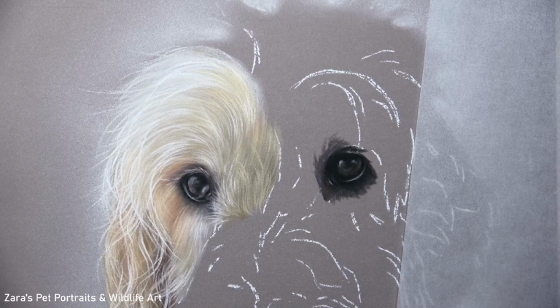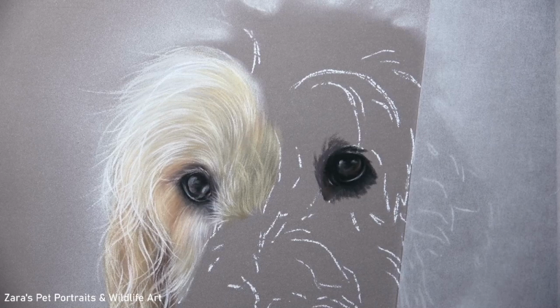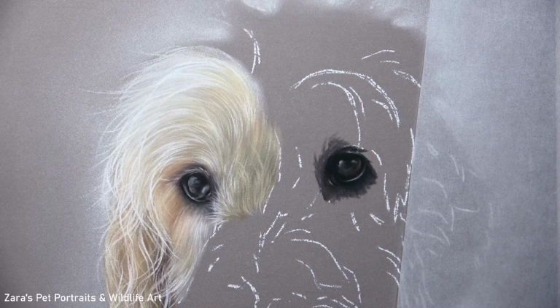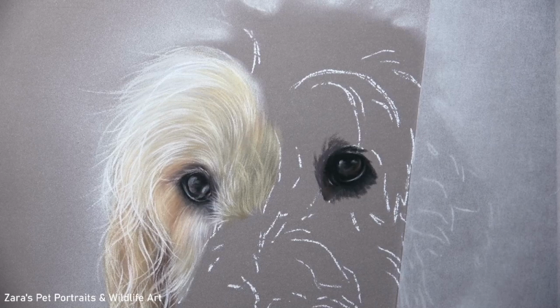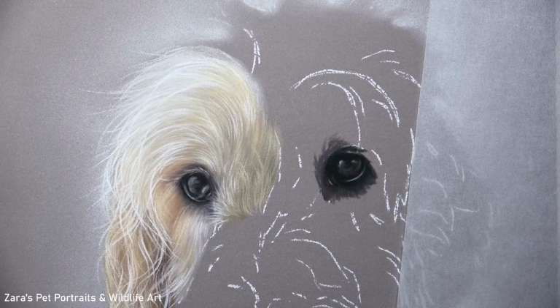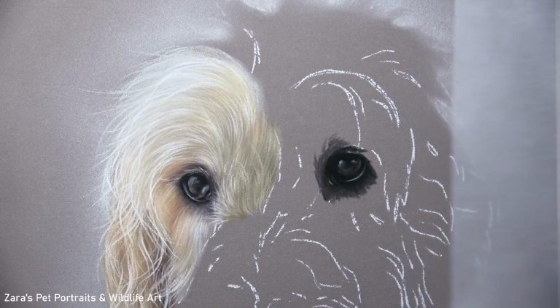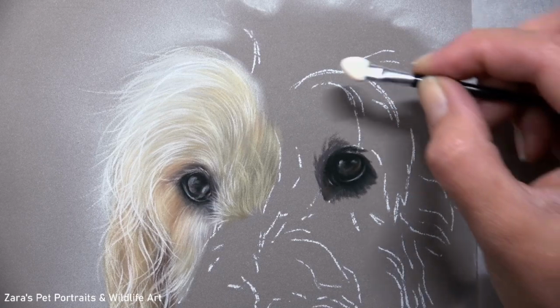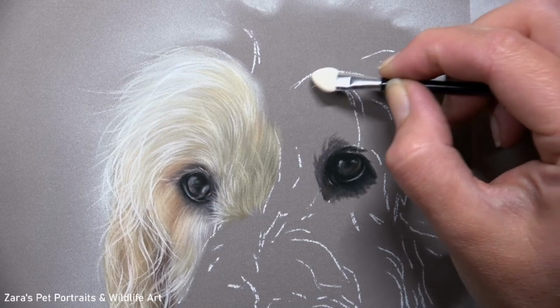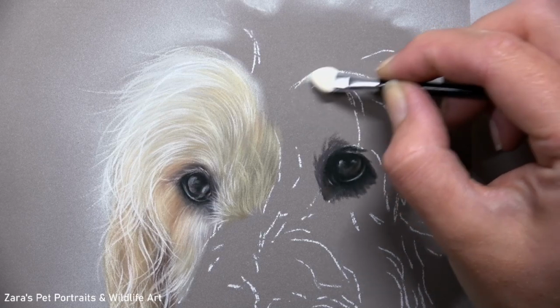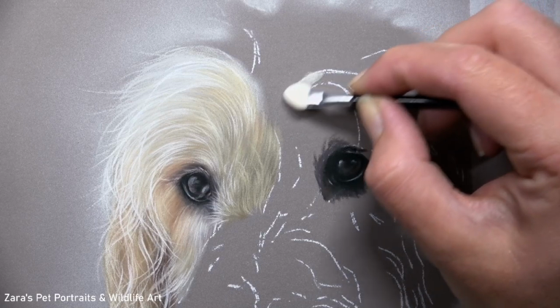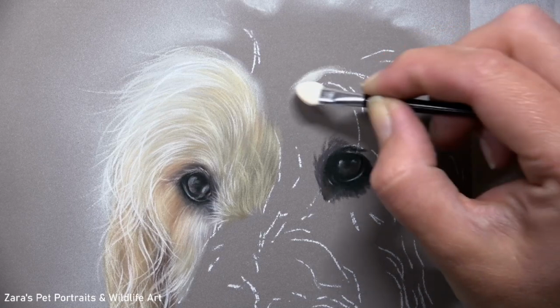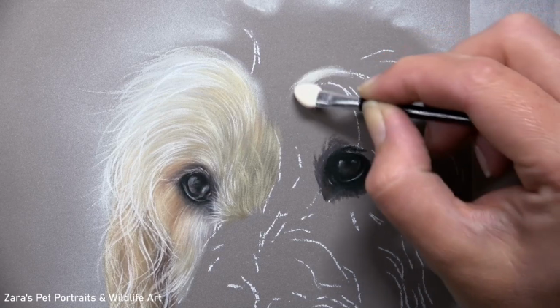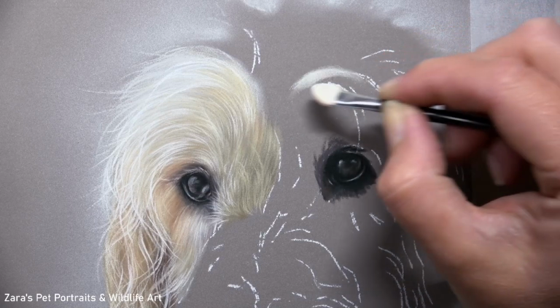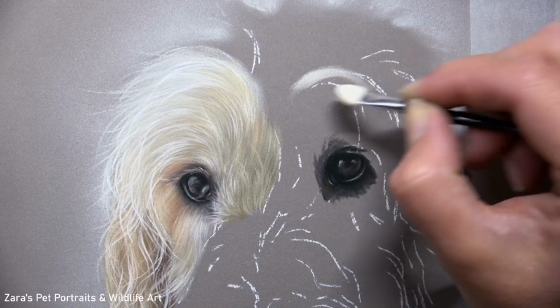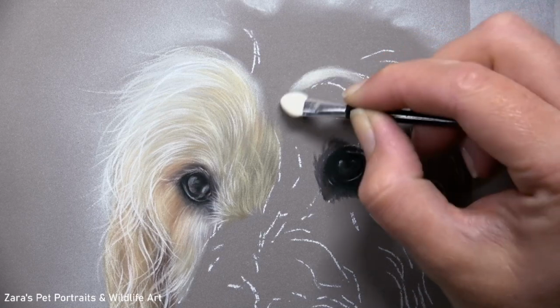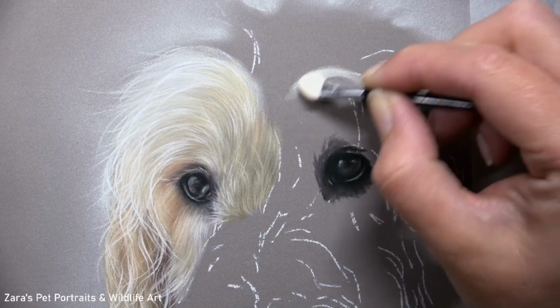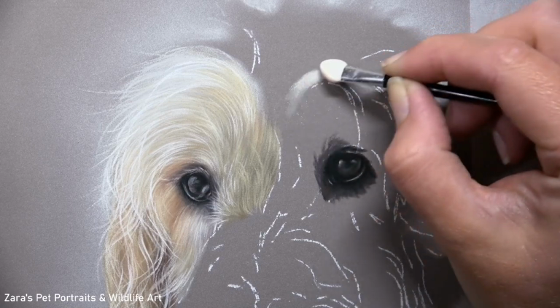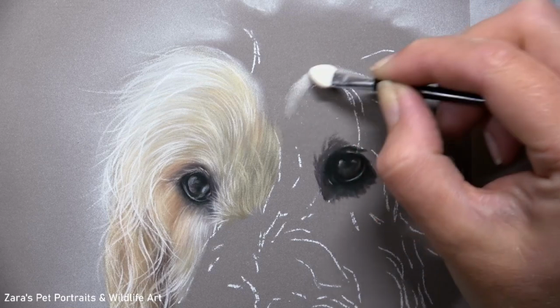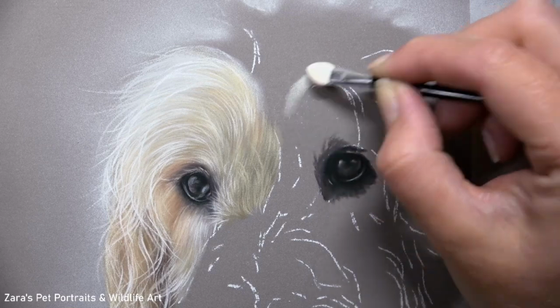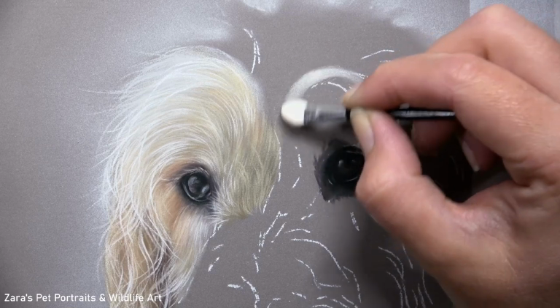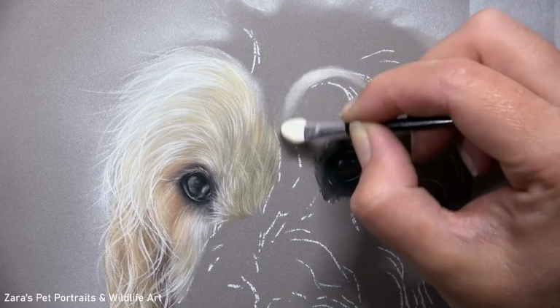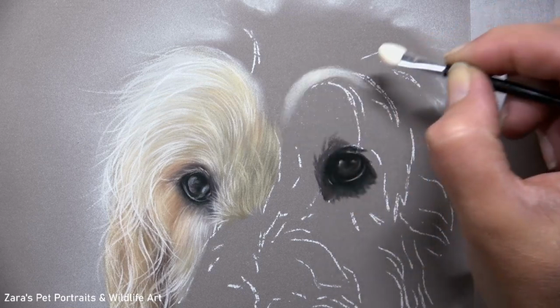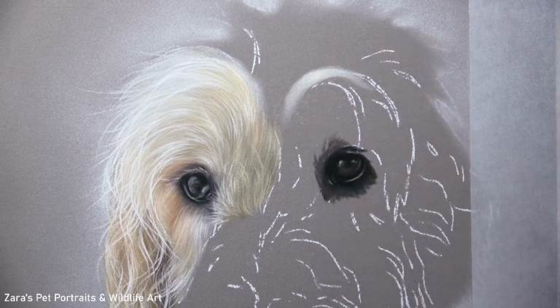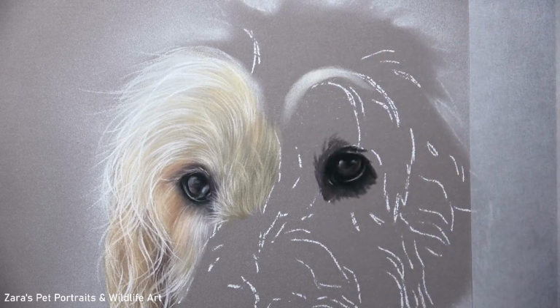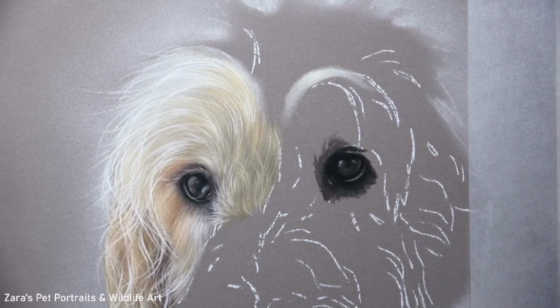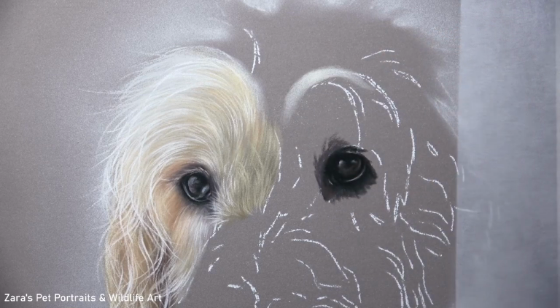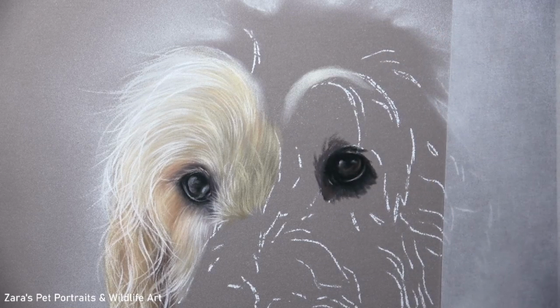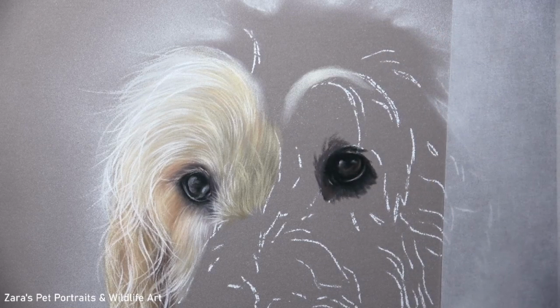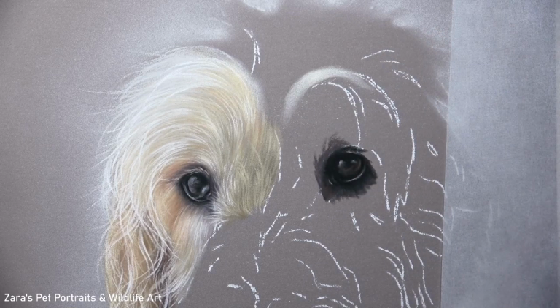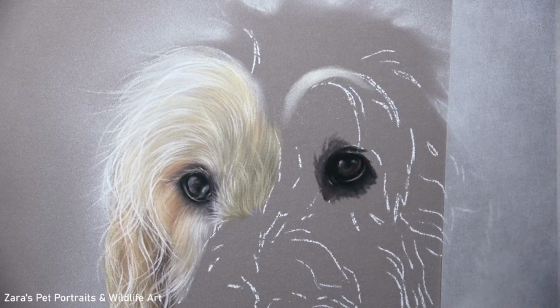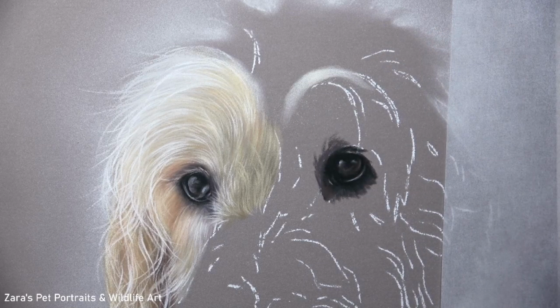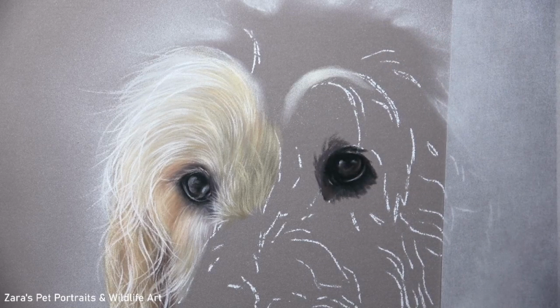Hi everyone. In this tutorial I'm going to take you through a step-by-step process on how to draw light fur in pastels.